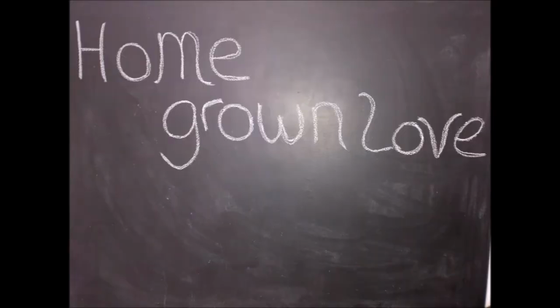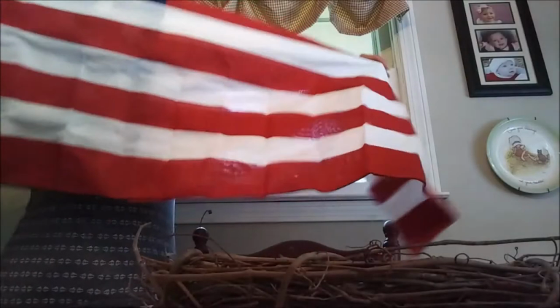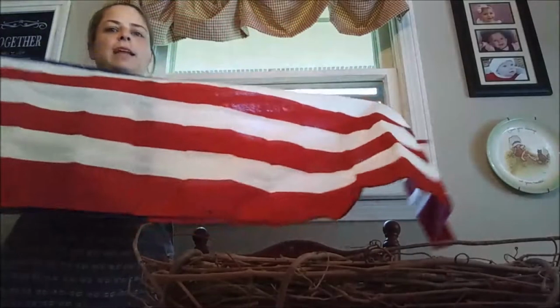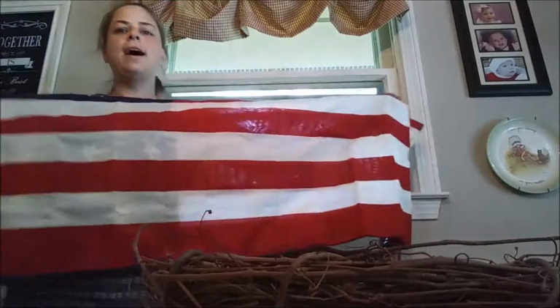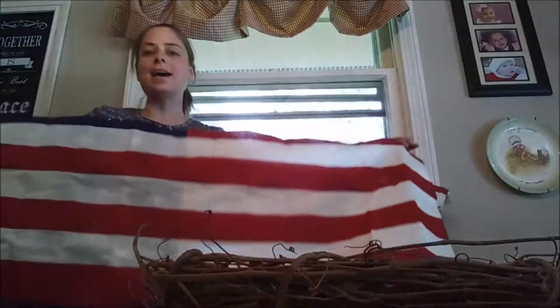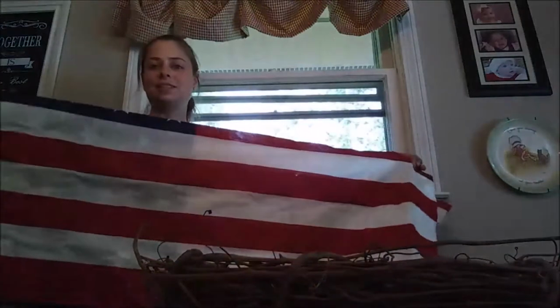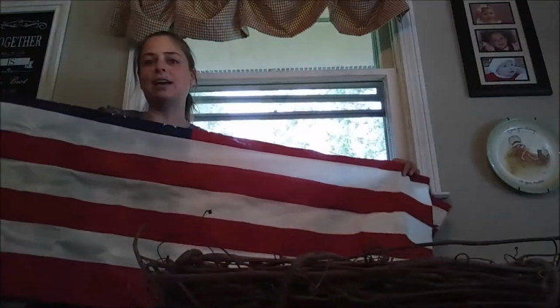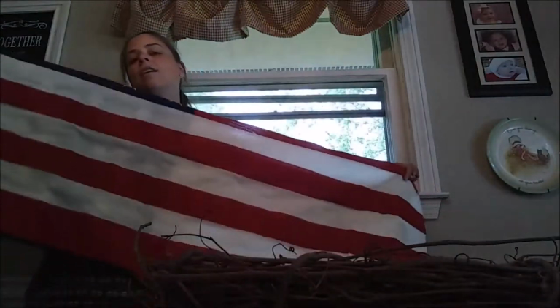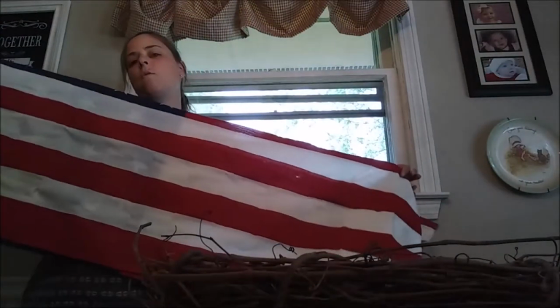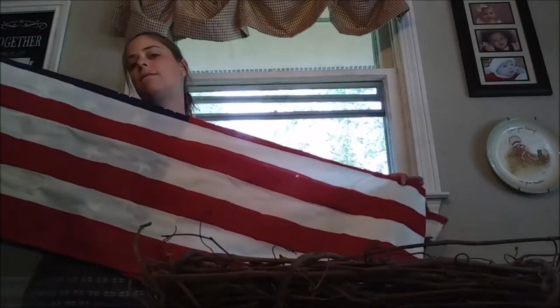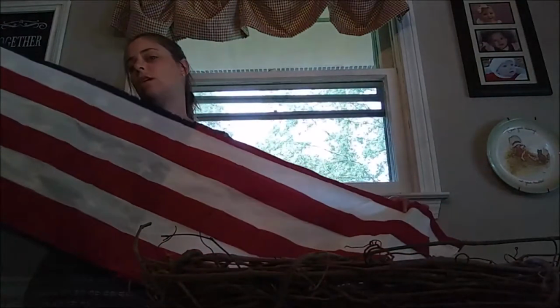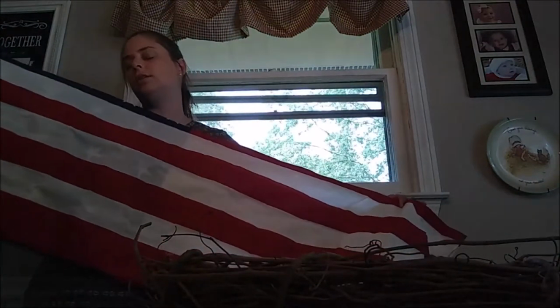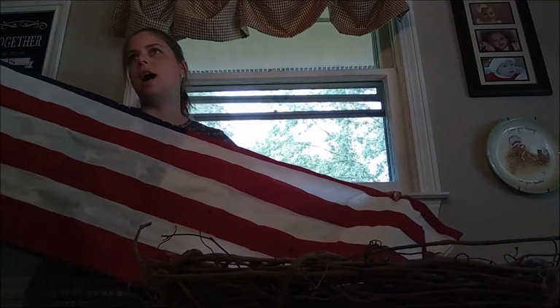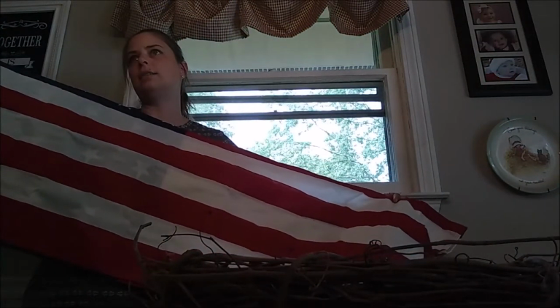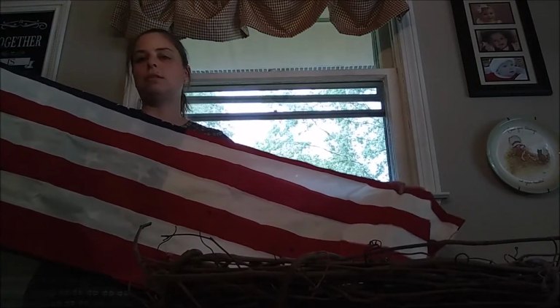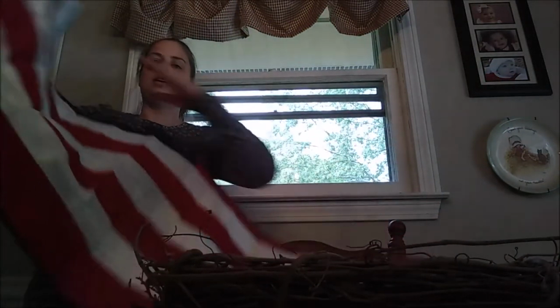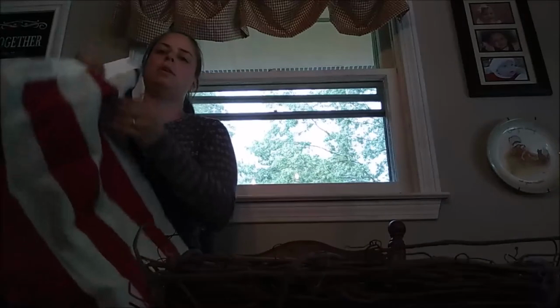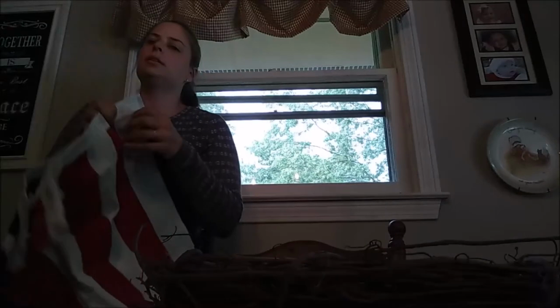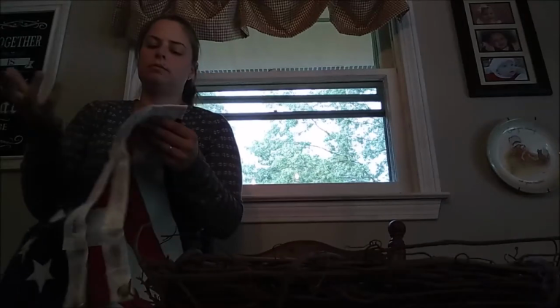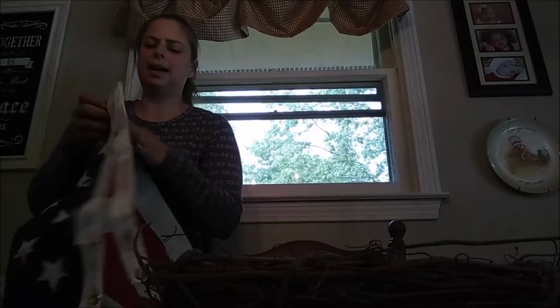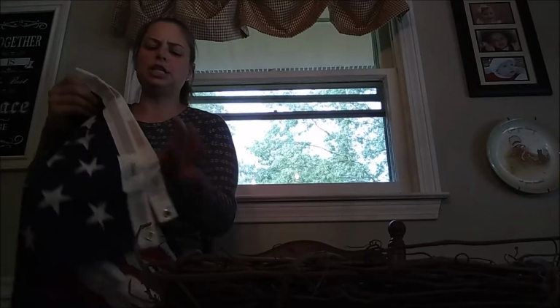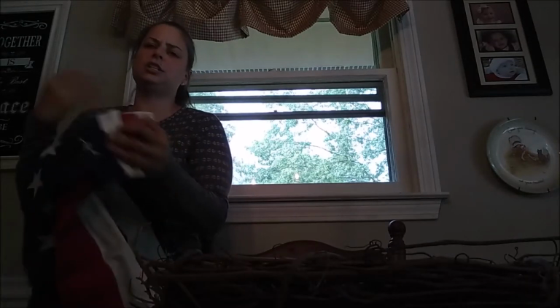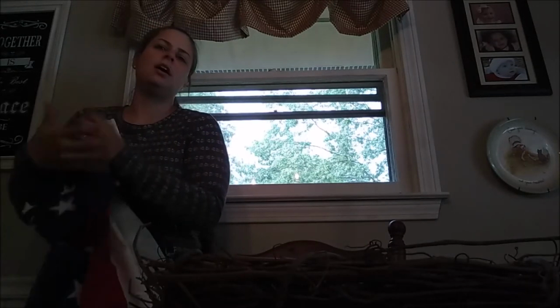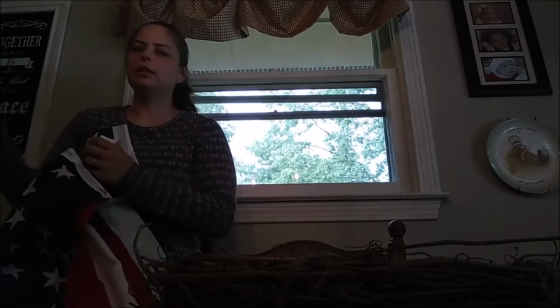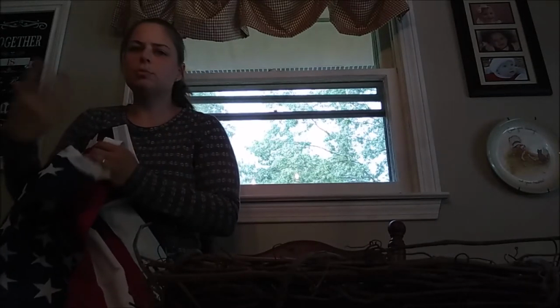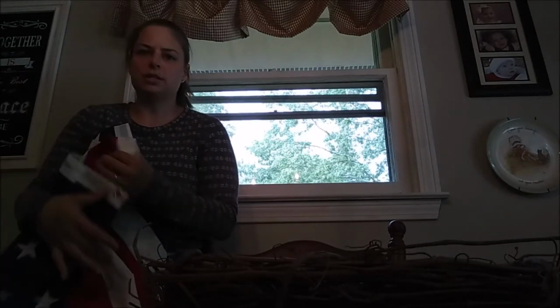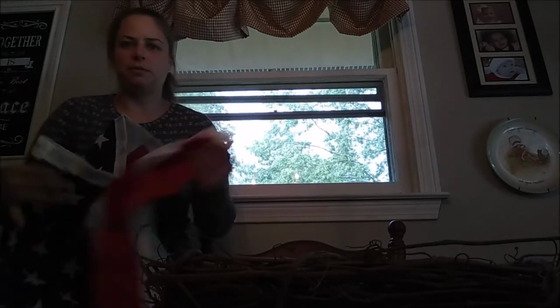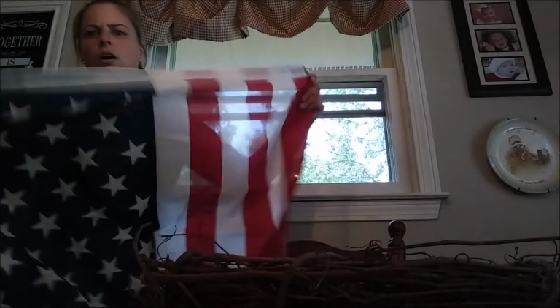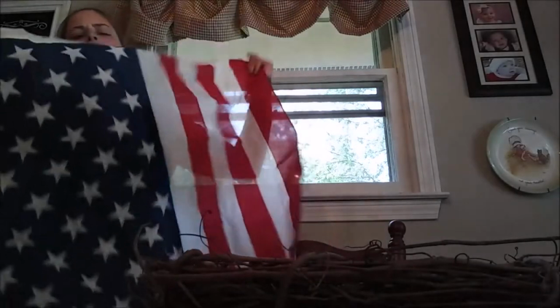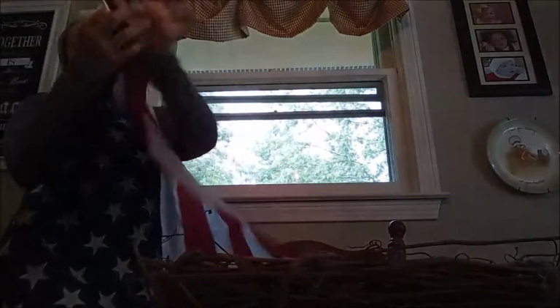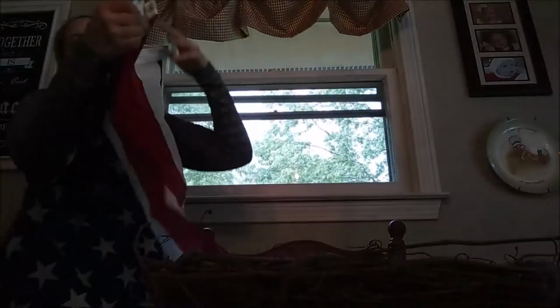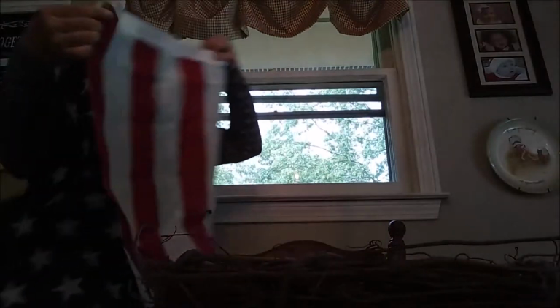I'm starting with a flag. I got this flag for $5 at Michael's. It was $9 and change, but you get those coupons all the time — 50% off, 40% off, whatever it is.